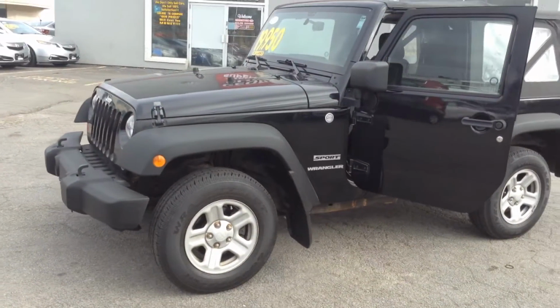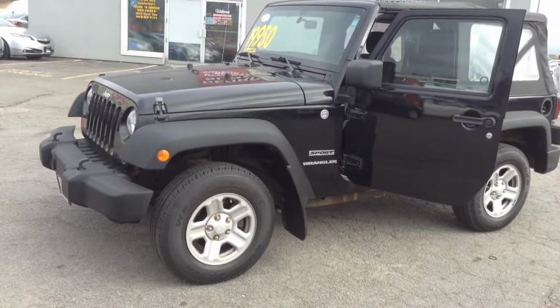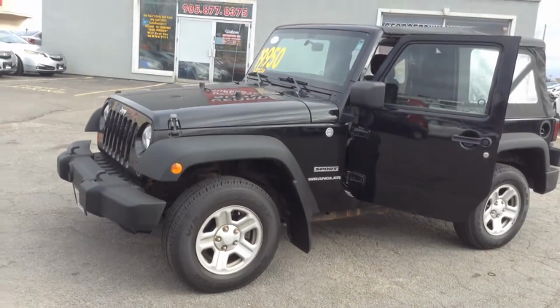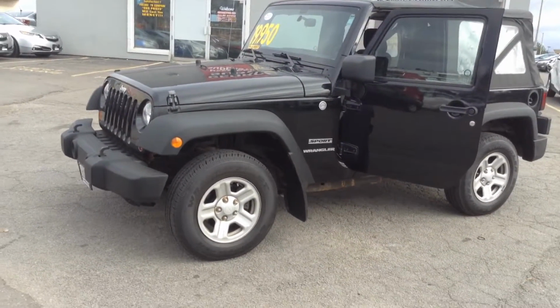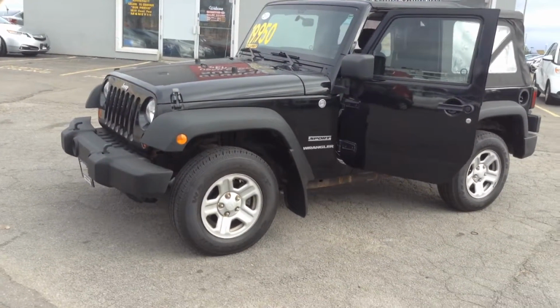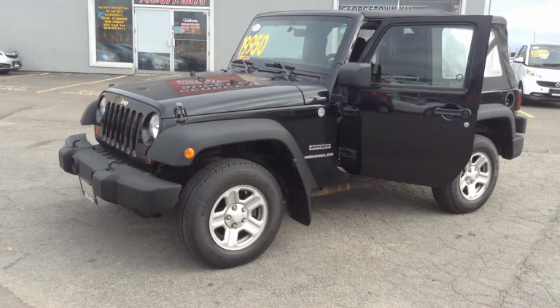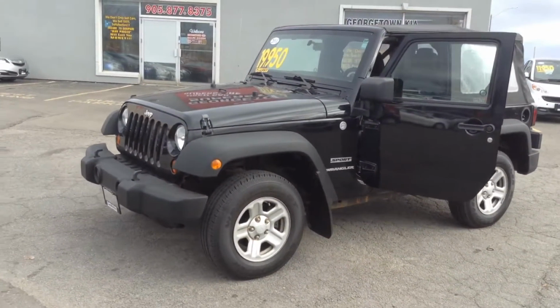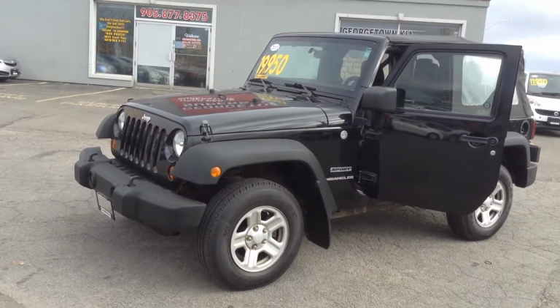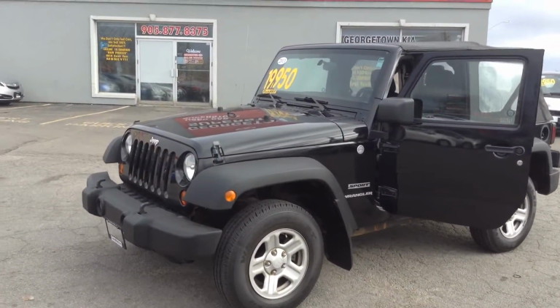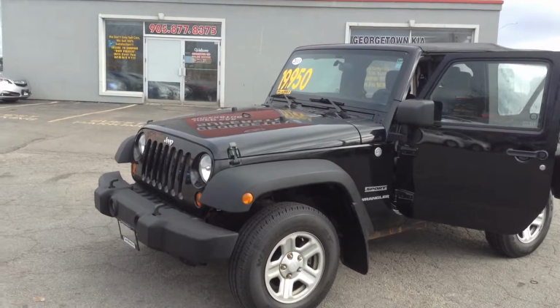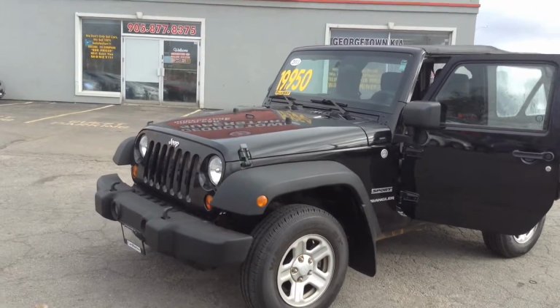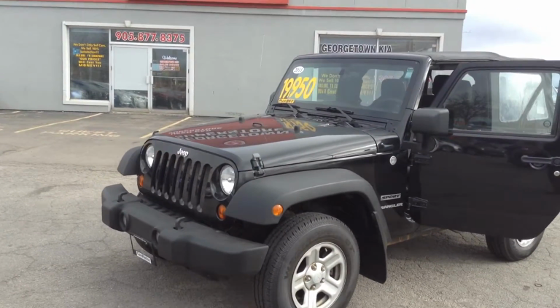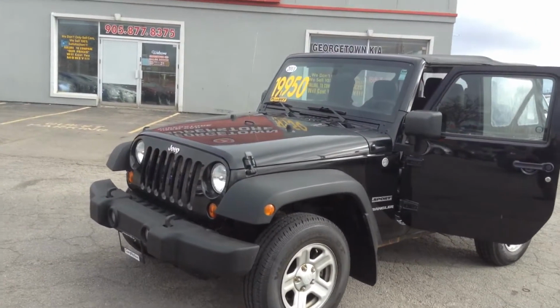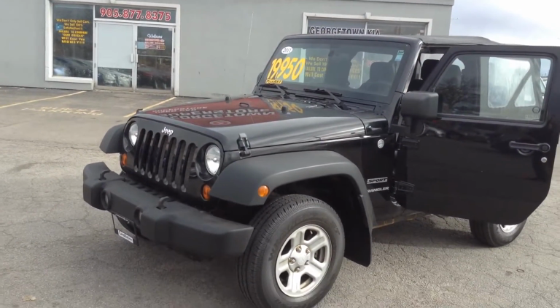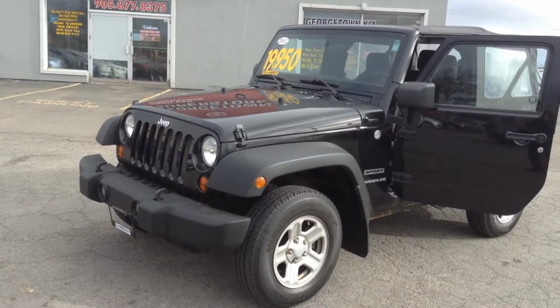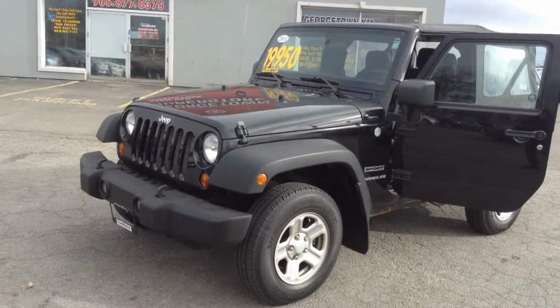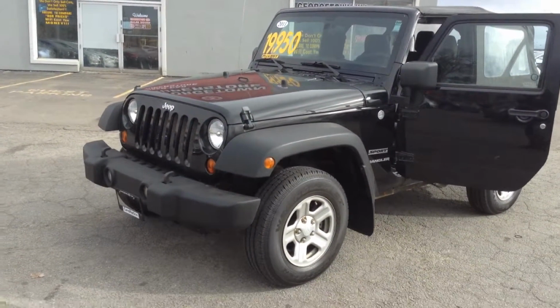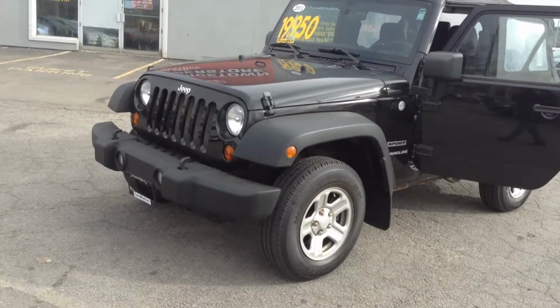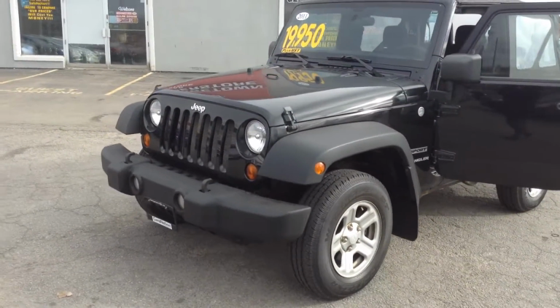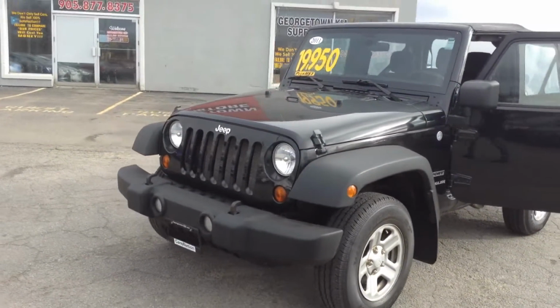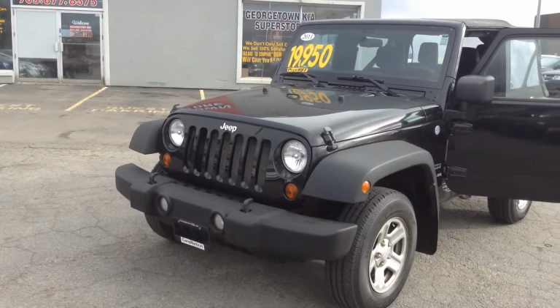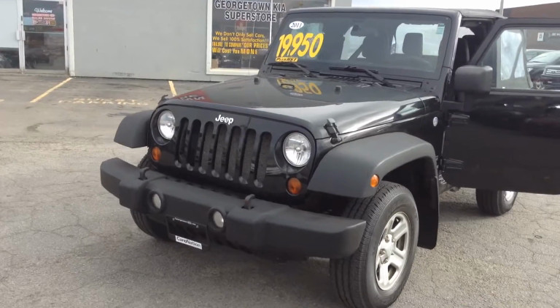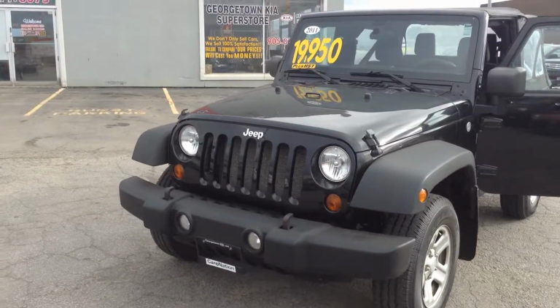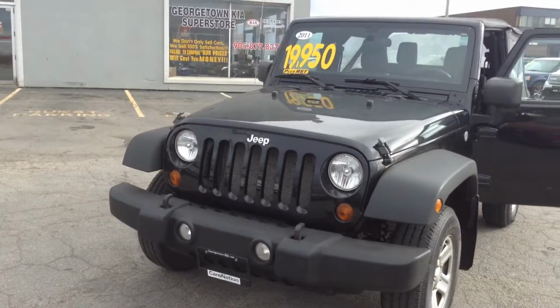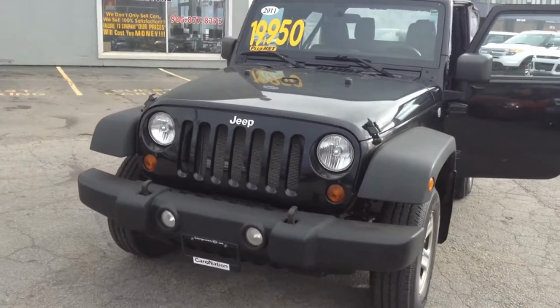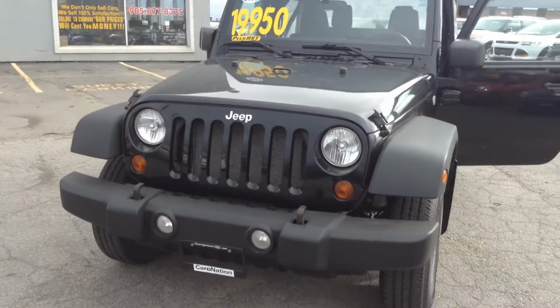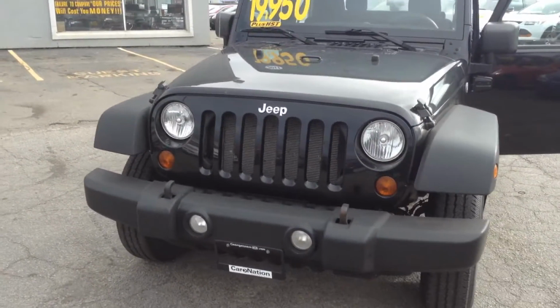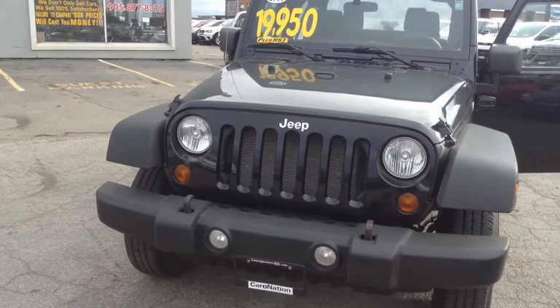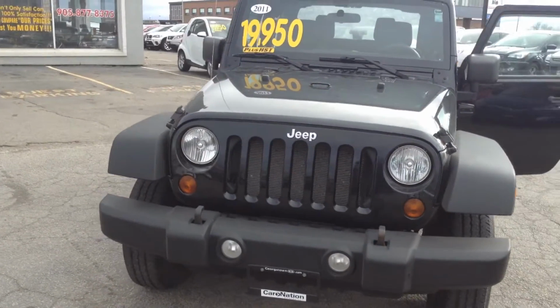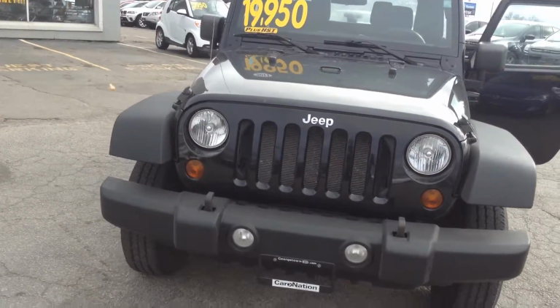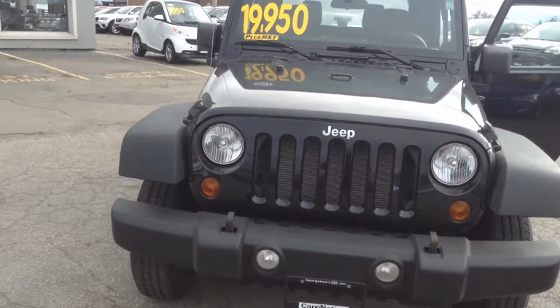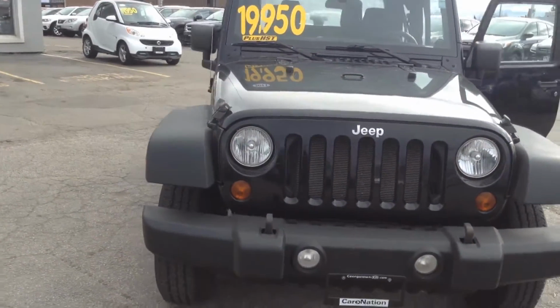Hi there, this is Bobby Manzapur, the product advisor at Georgetown Superstore, just showing you a walk around of our 2011 Jeep Wrangler.